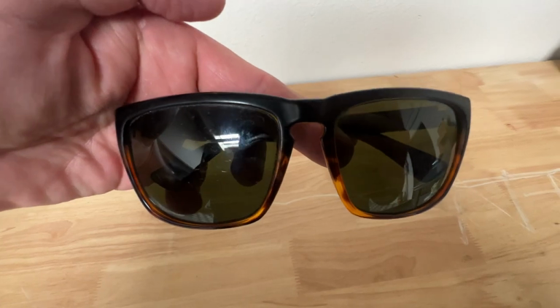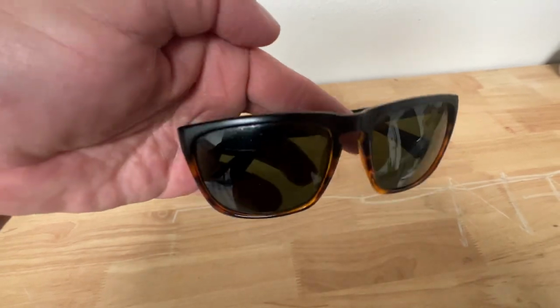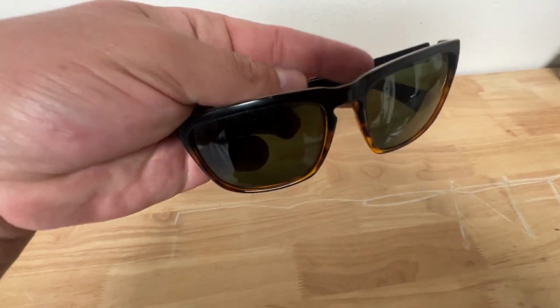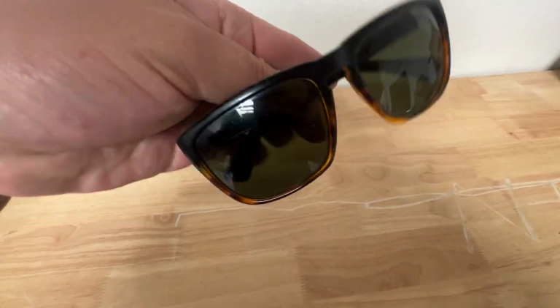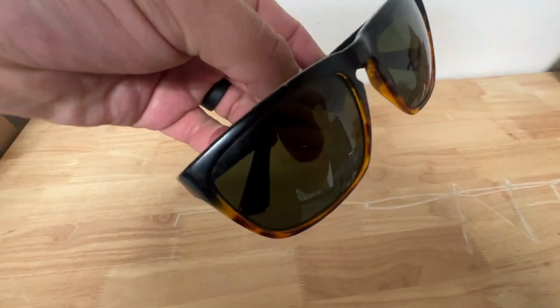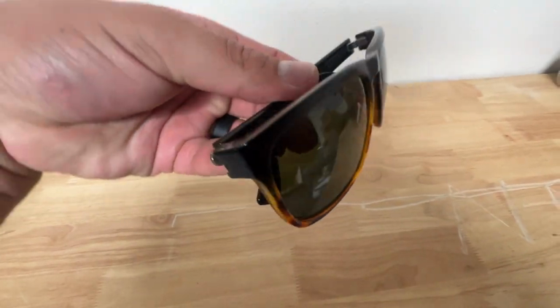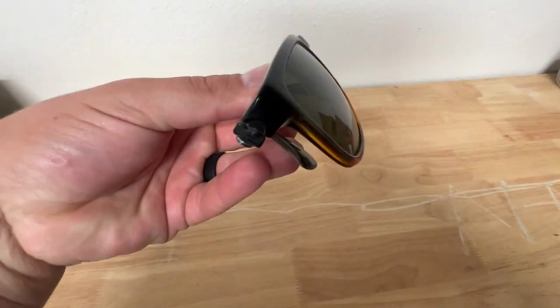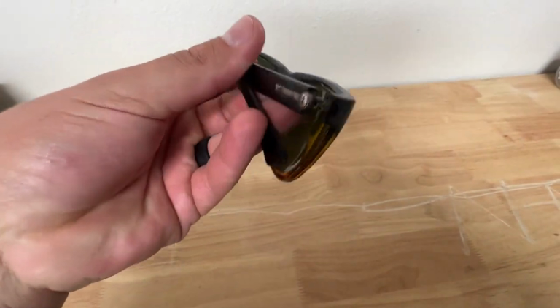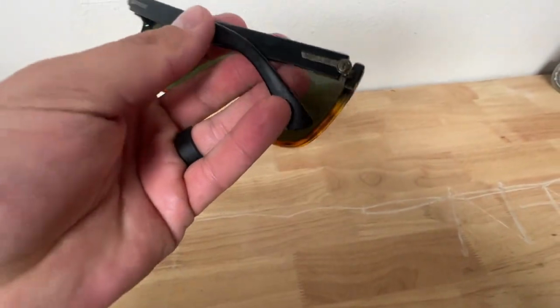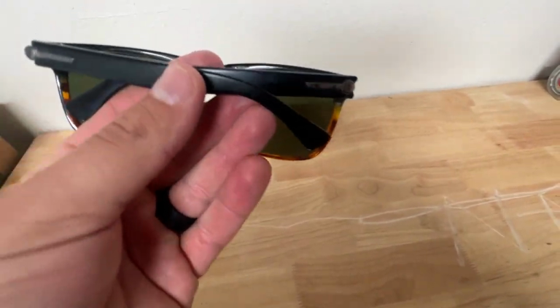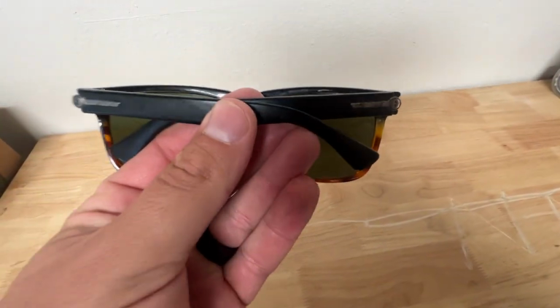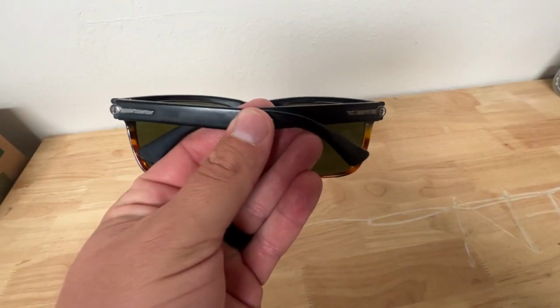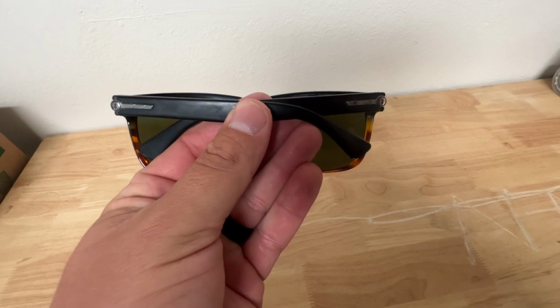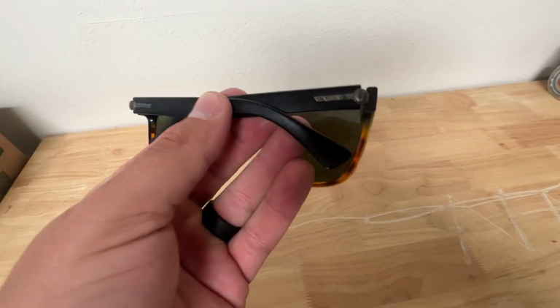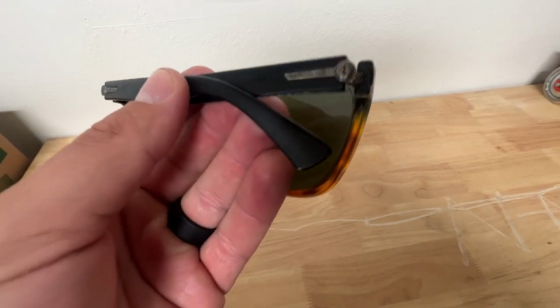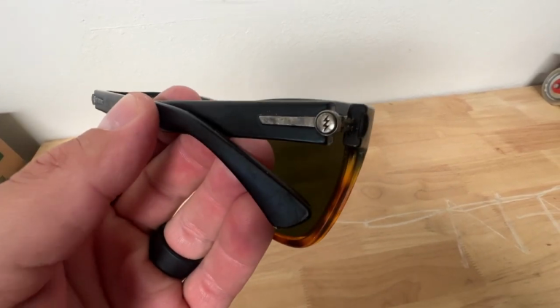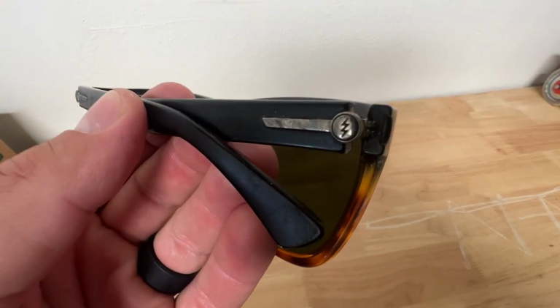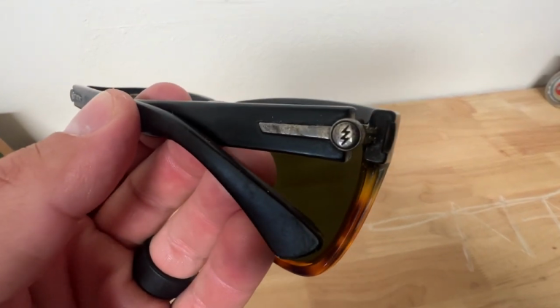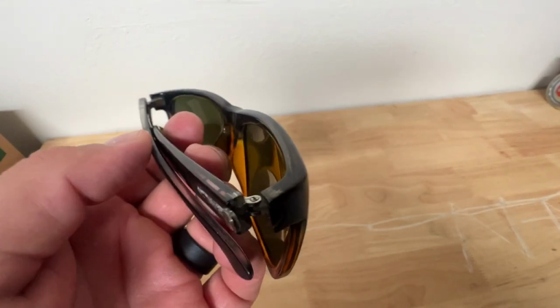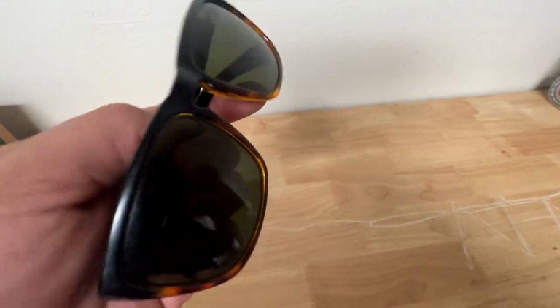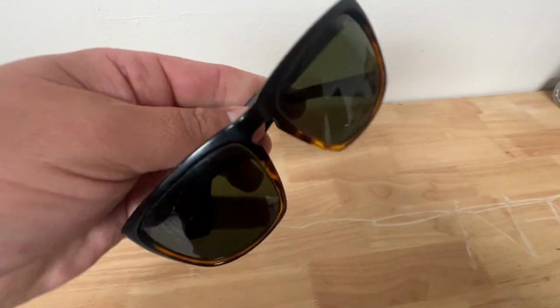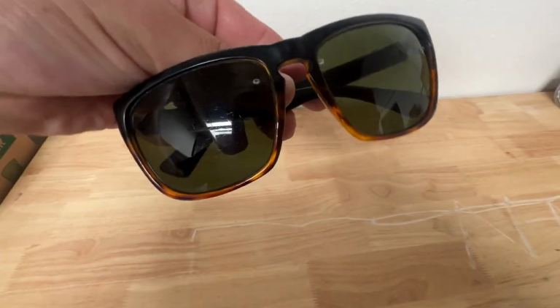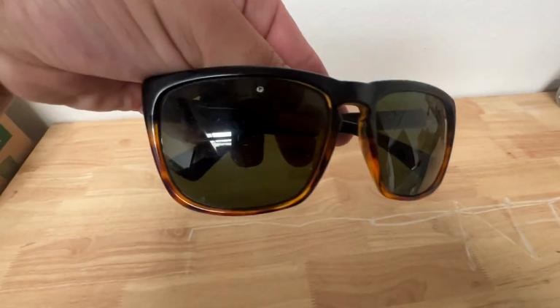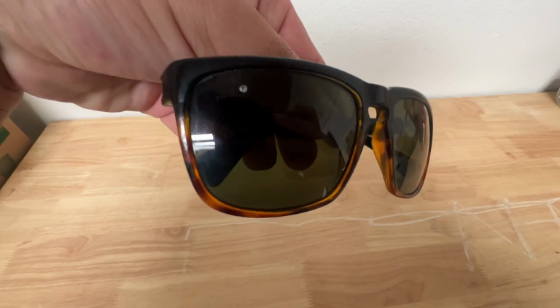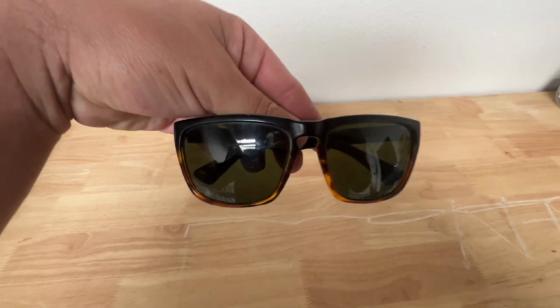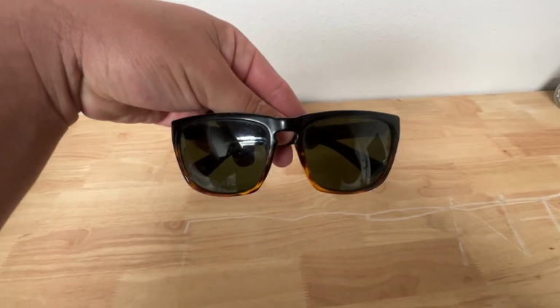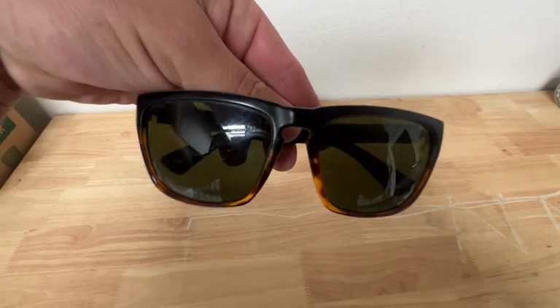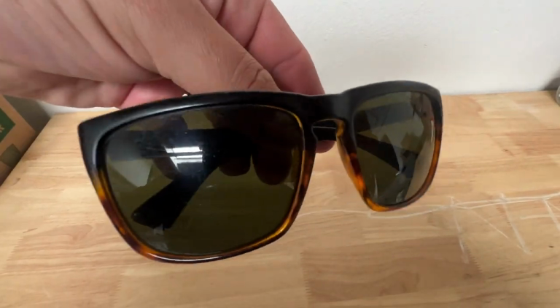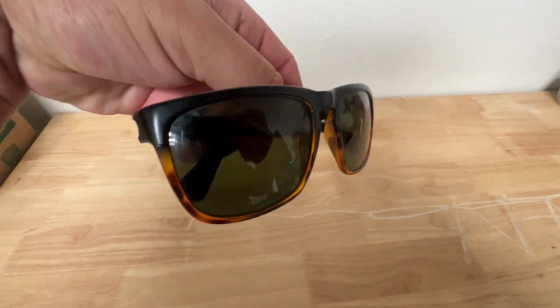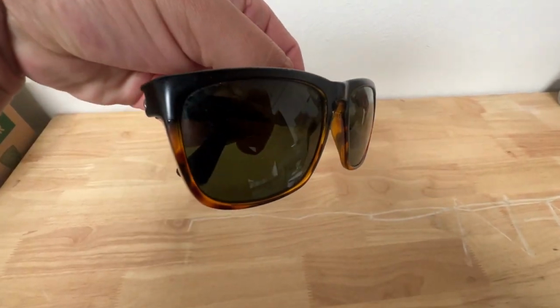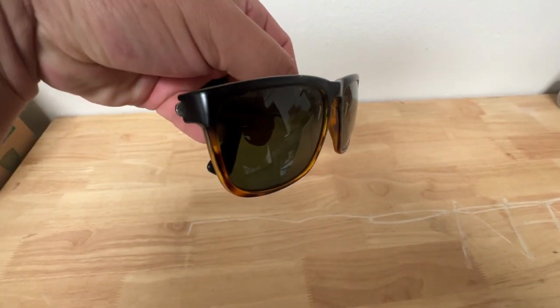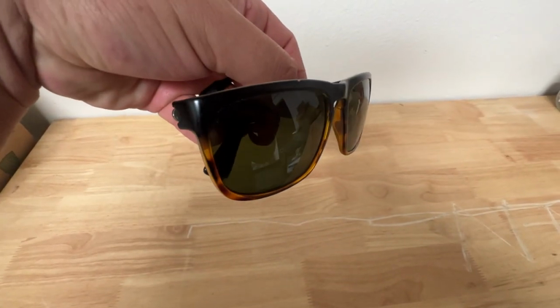Hey, what's up everyone? It's Shimon. Today we're looking at these Electric sunnies. These are the Knoxville XL. And as you can see, they kind of have the matte black with the tortoise. It's kind of like 50-50. I just think it's a really cool look to have that tortoise and then the black.